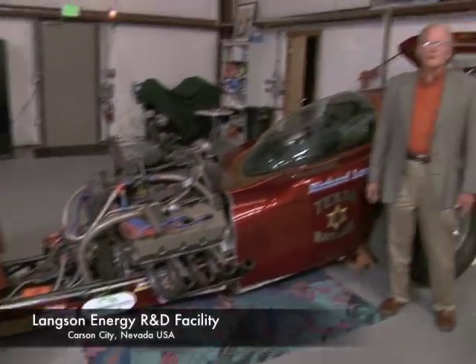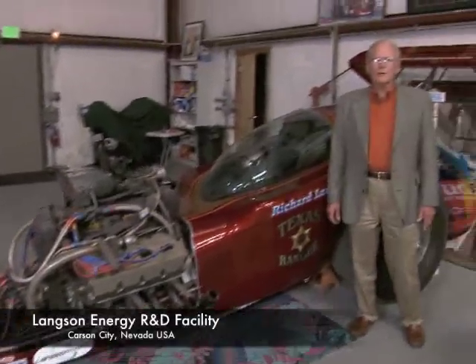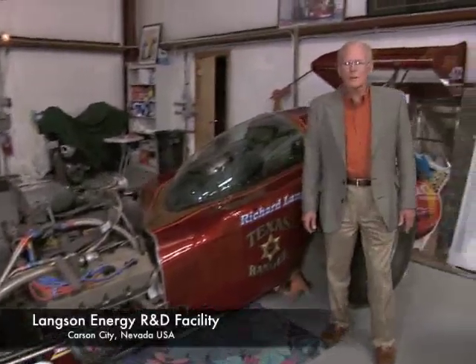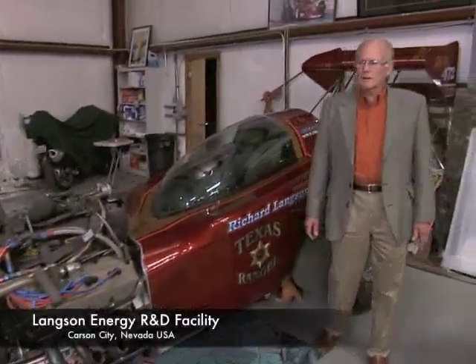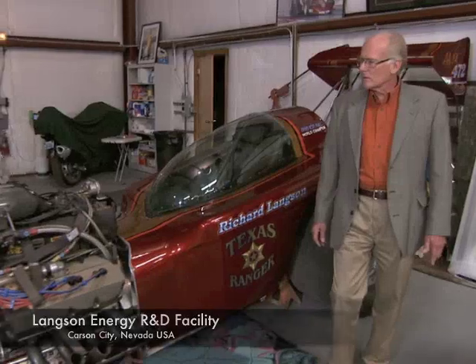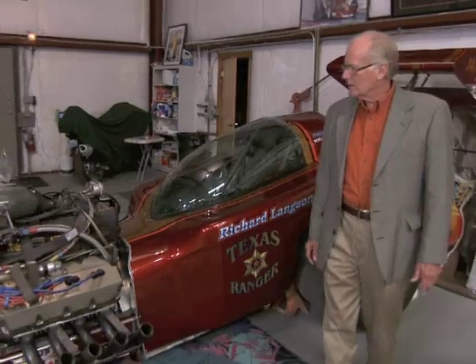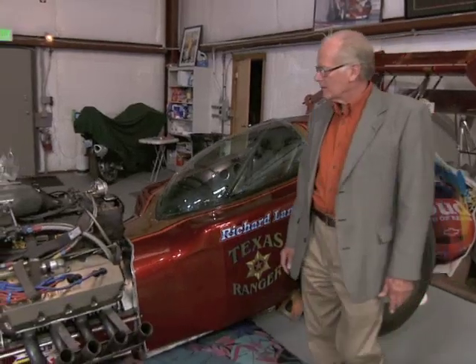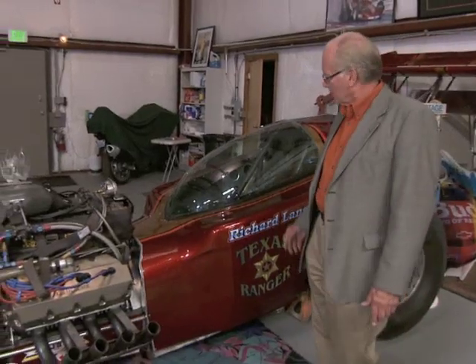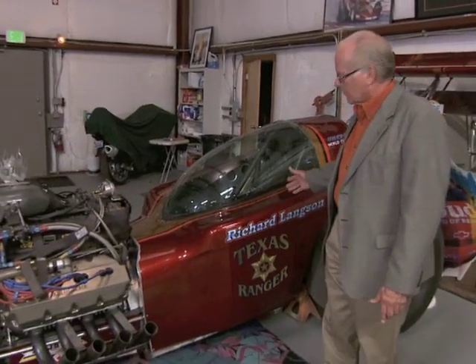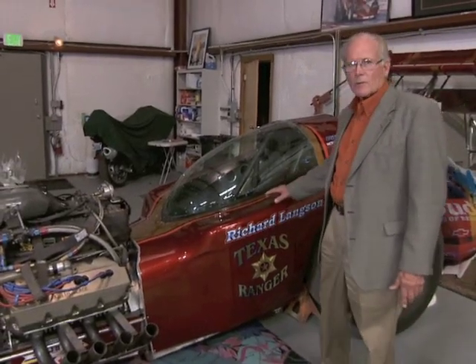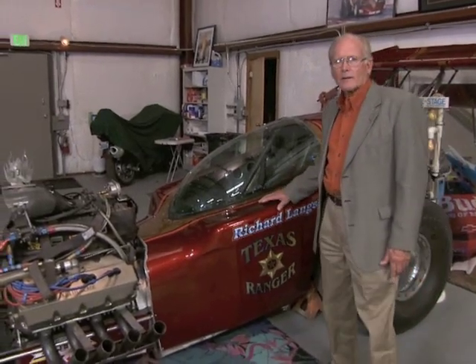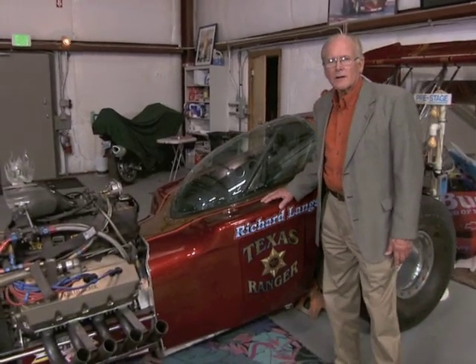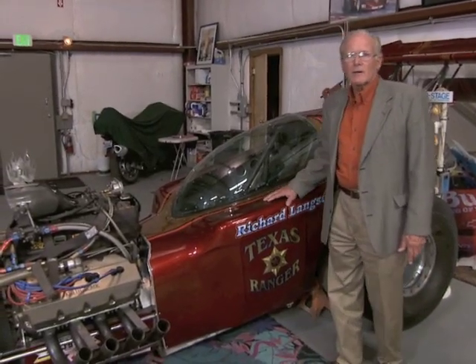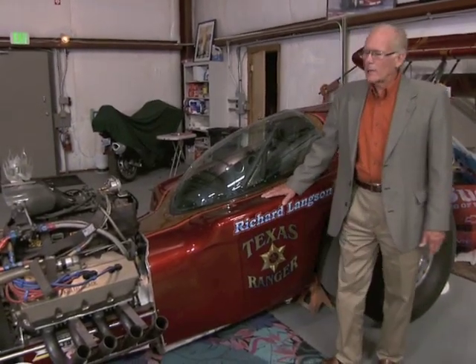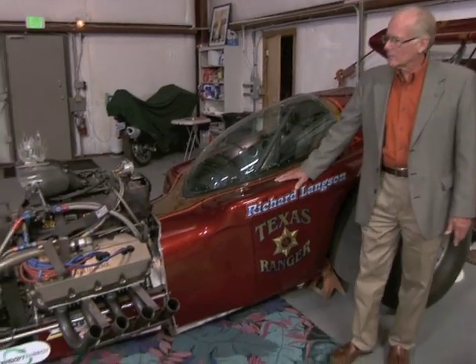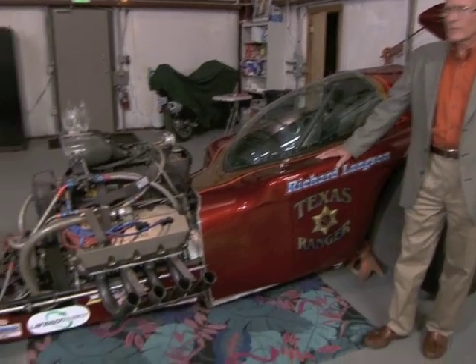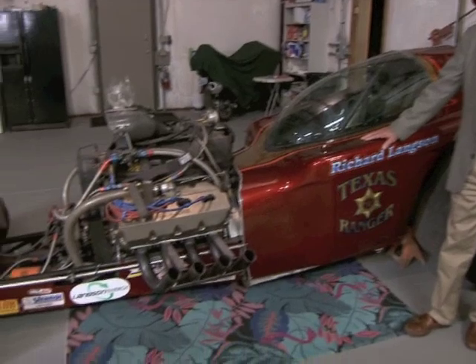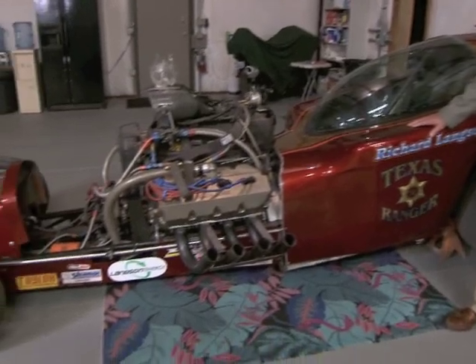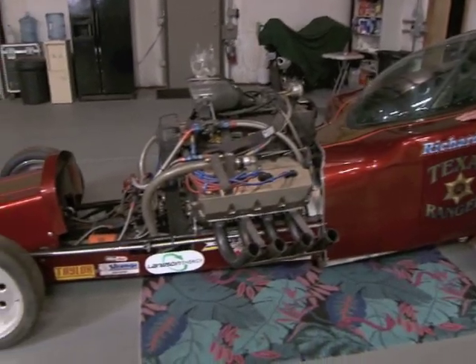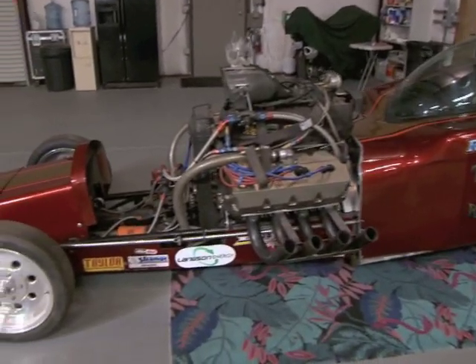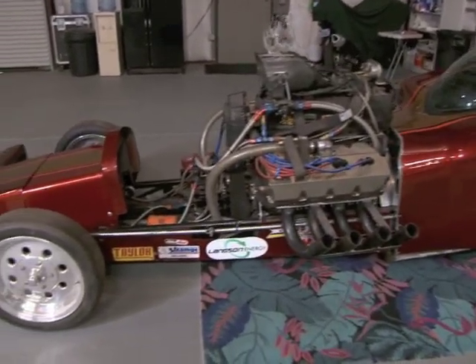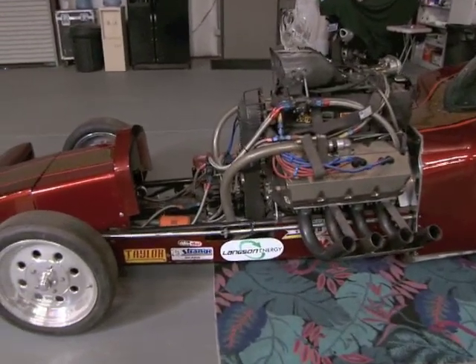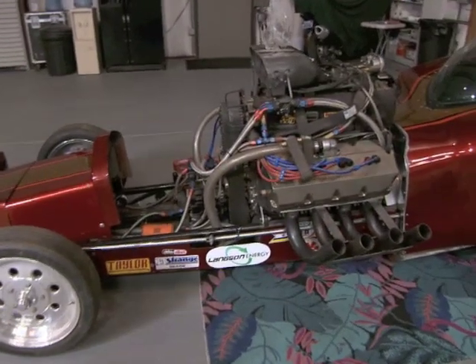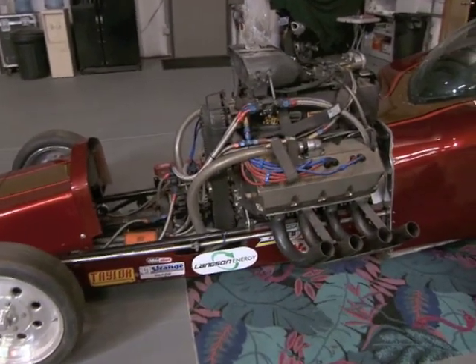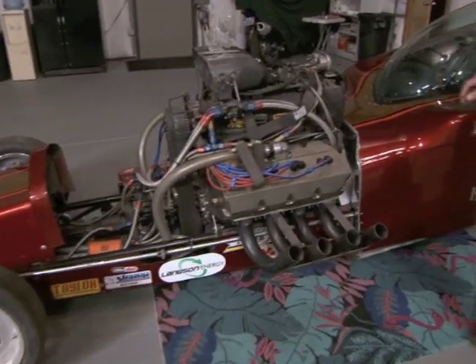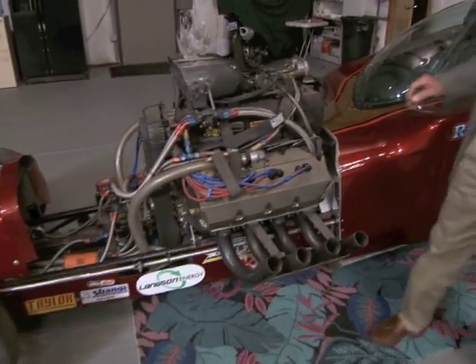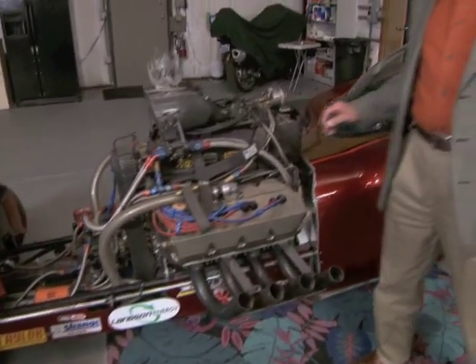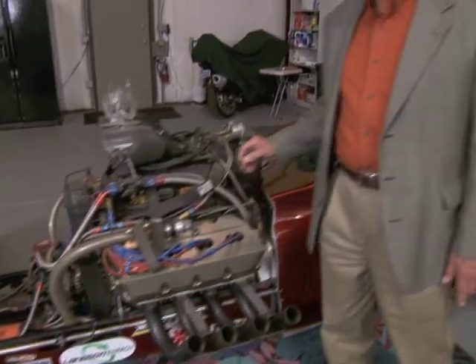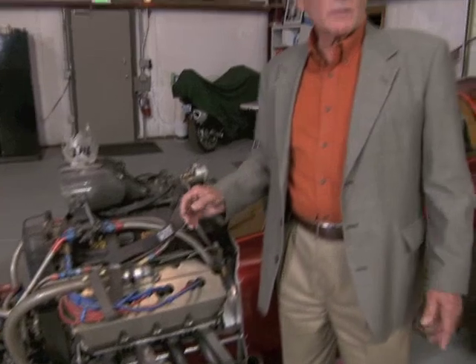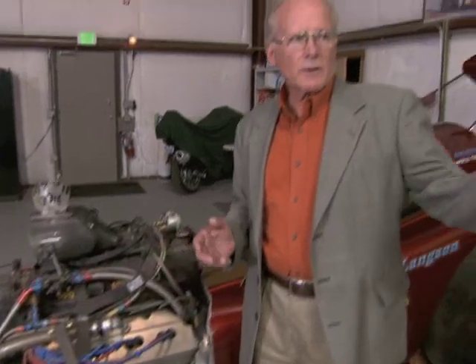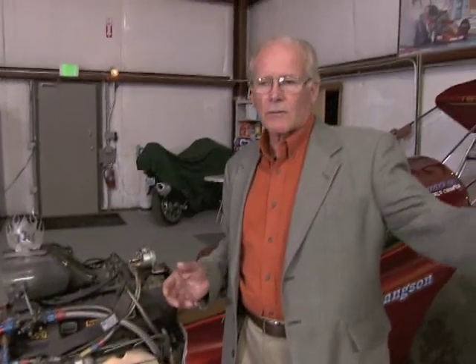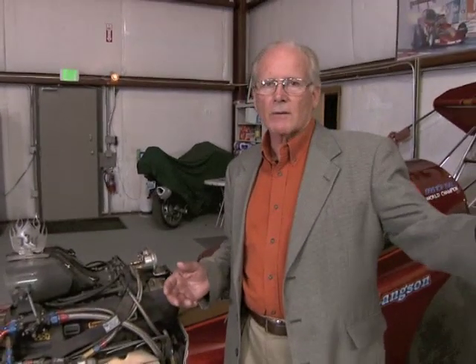Welcome to the Langston Energy Skunk Works. I'm Richard Langston, and this is kind of a flash from the past — my passion from 45 years of racing. This race car was built in 1979 with the same team that built the total flow generator for us recently — that's Rattler Energy.